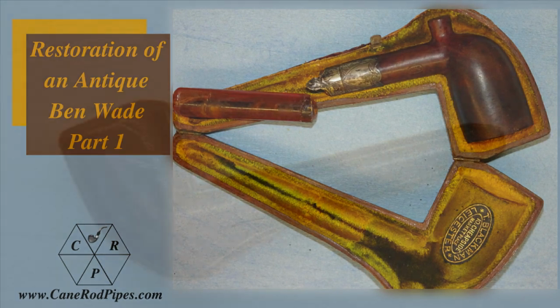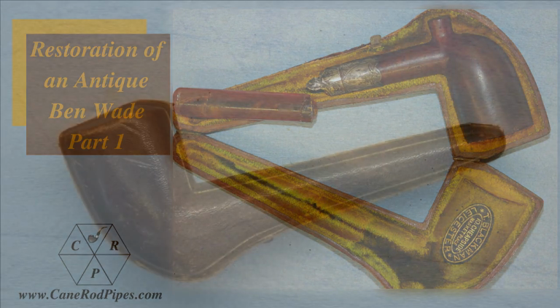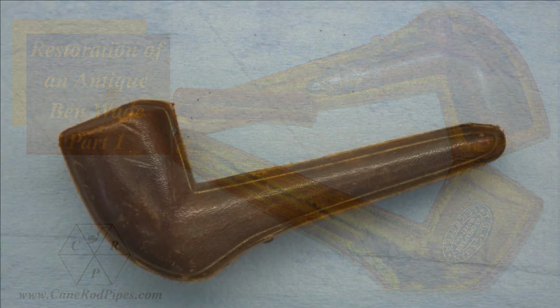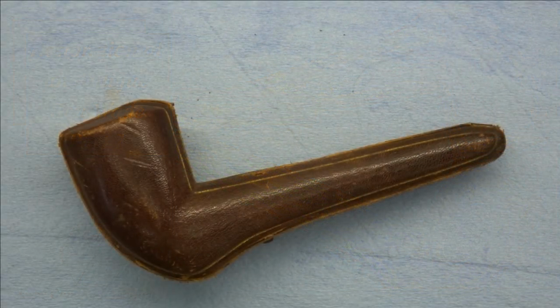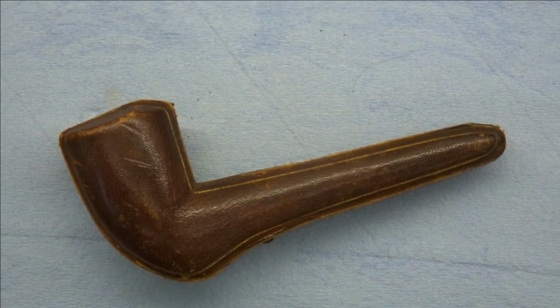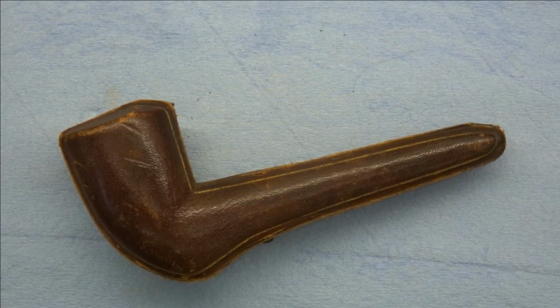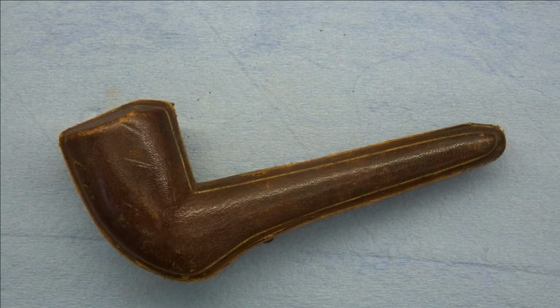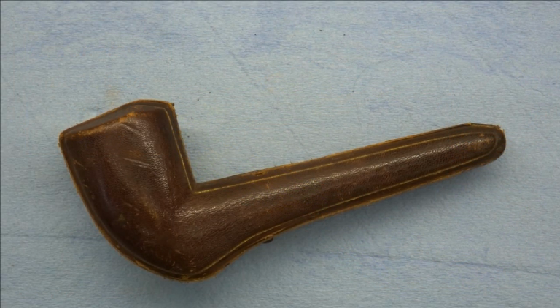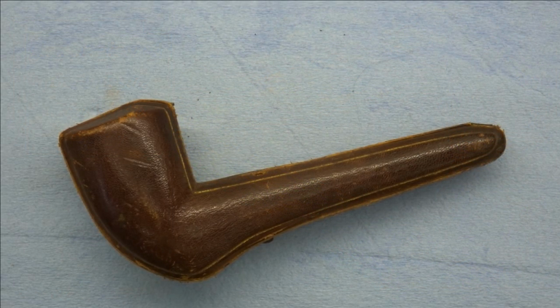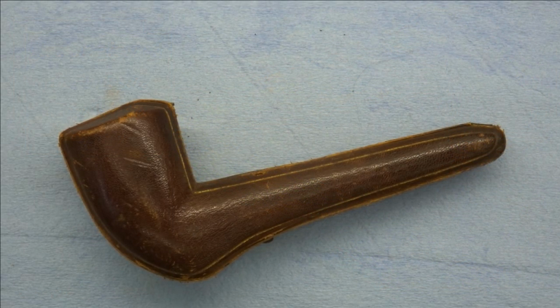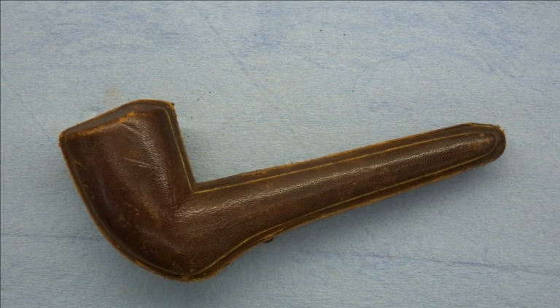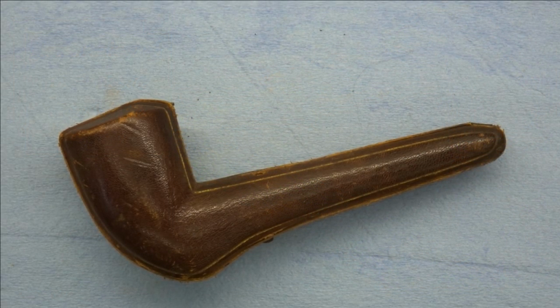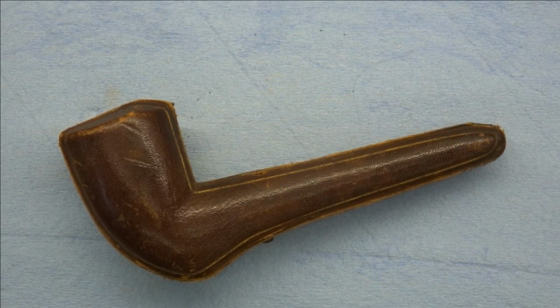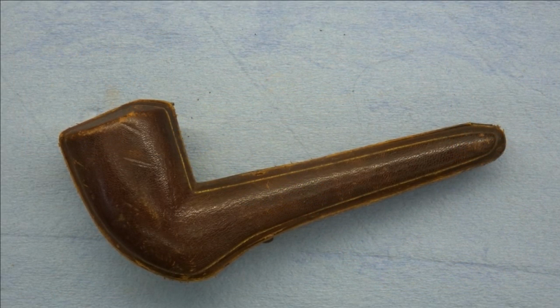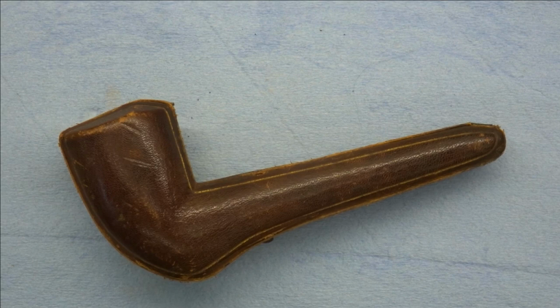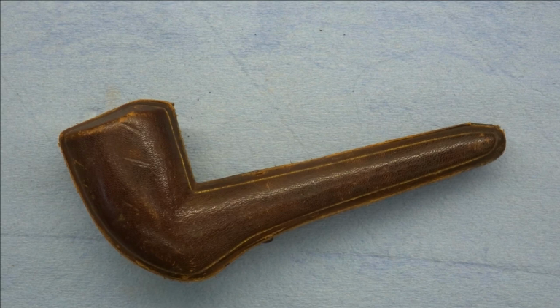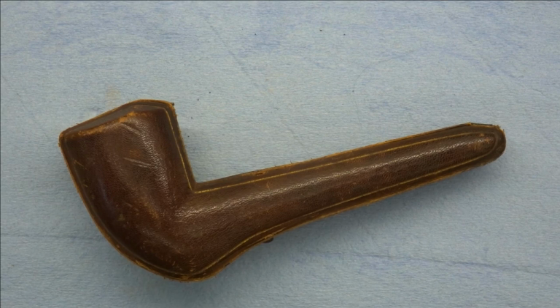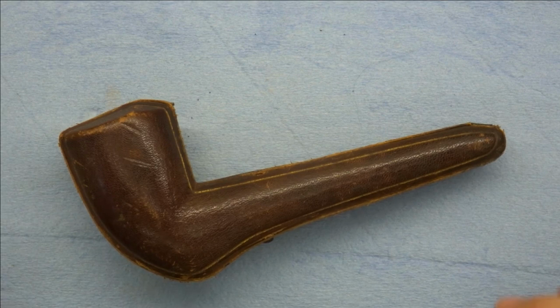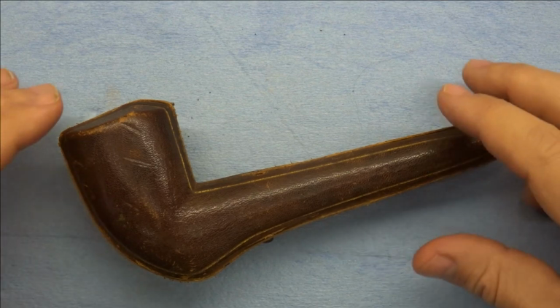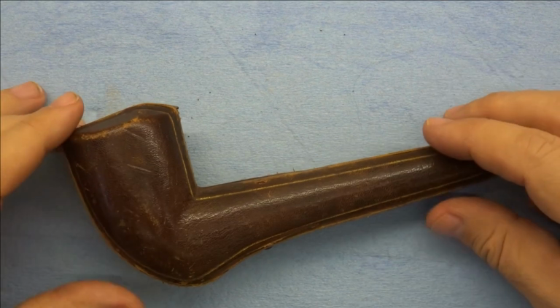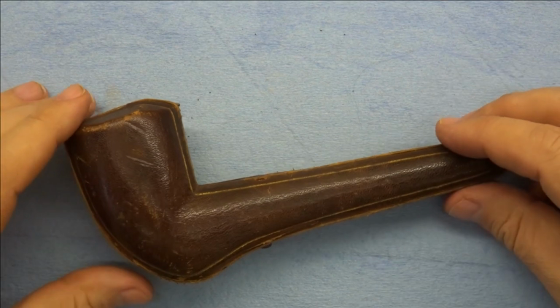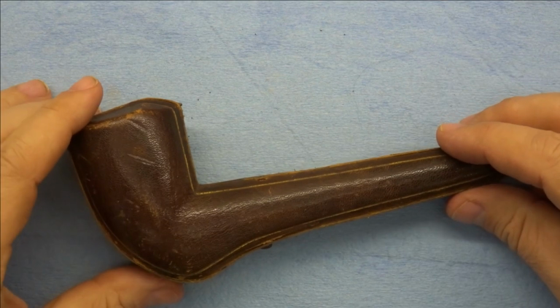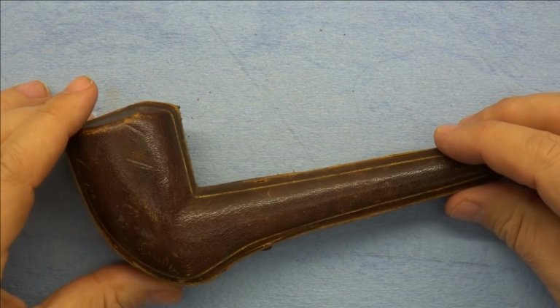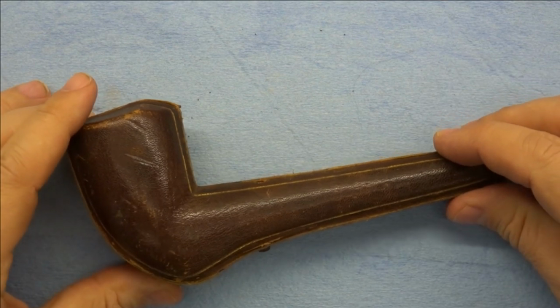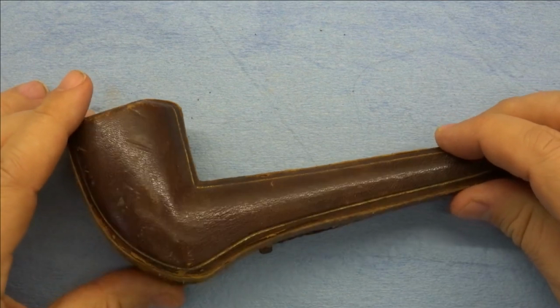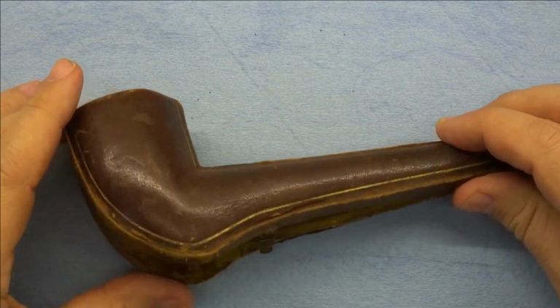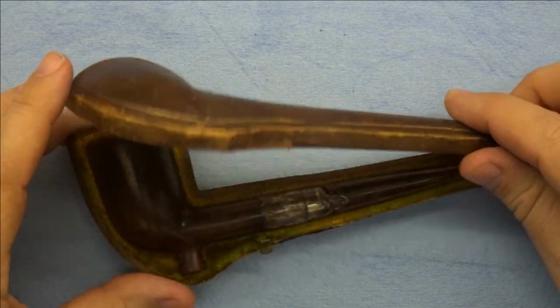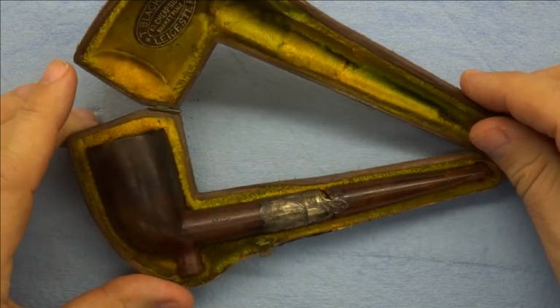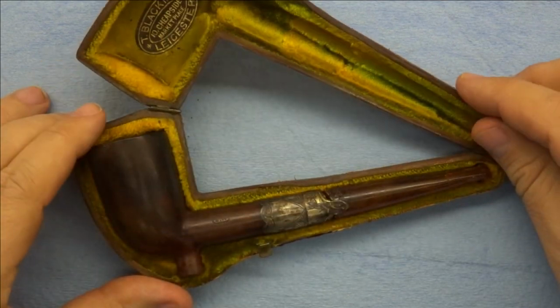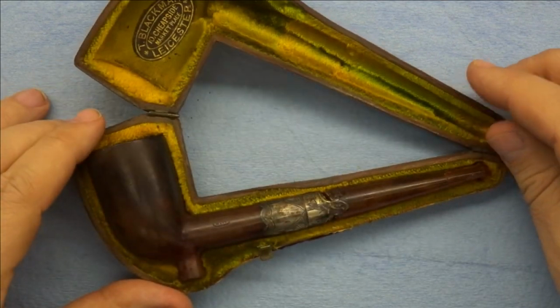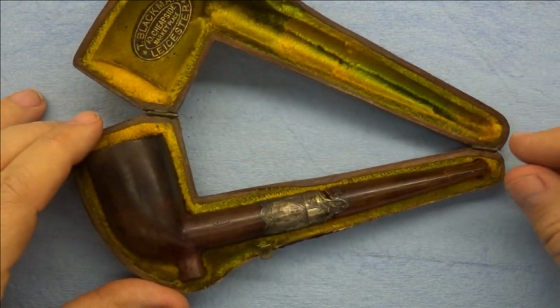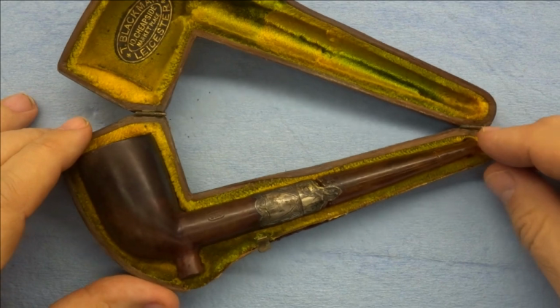Hello friends, welcome back to the shop and welcome back to a new series on some restoration work we're going to be doing on this really beautiful antique Benway pipe.